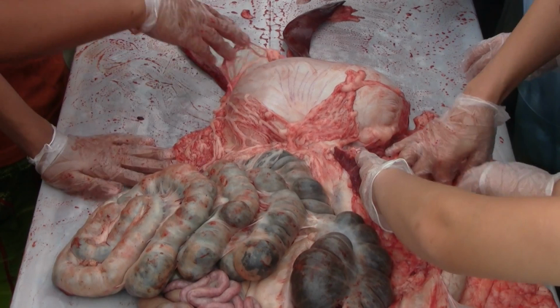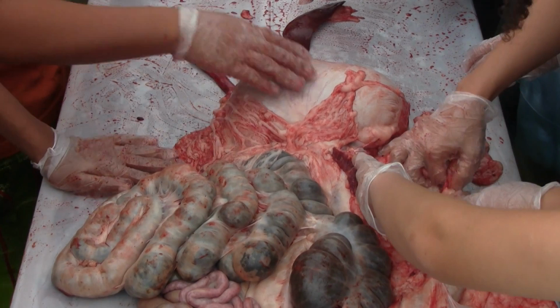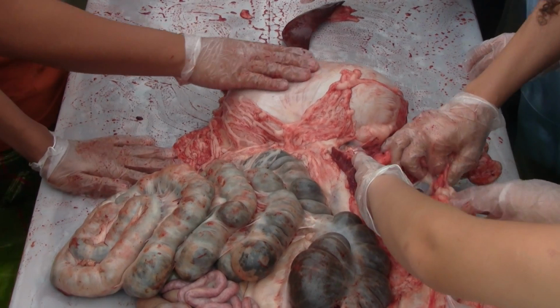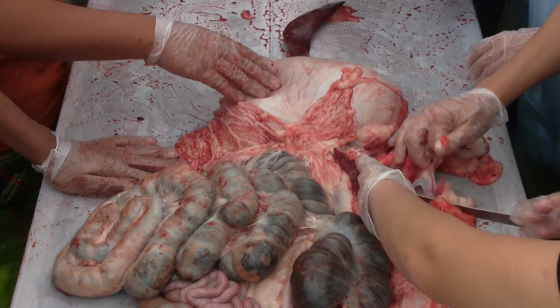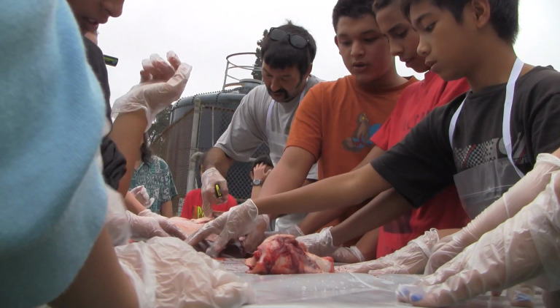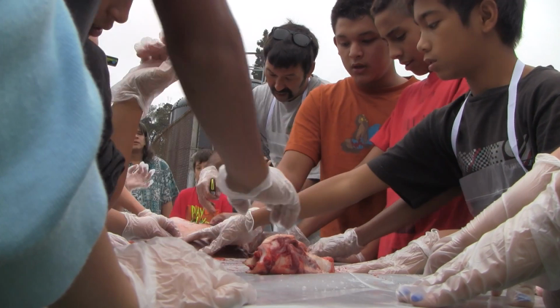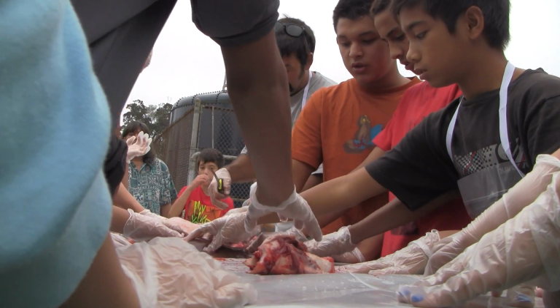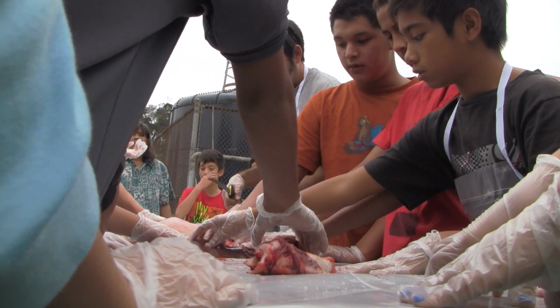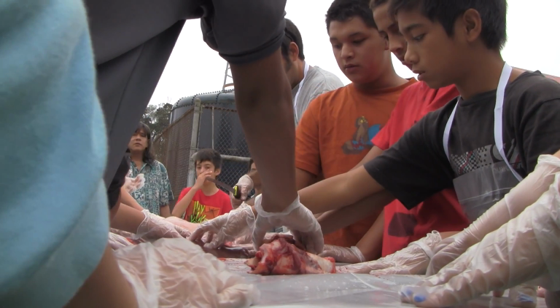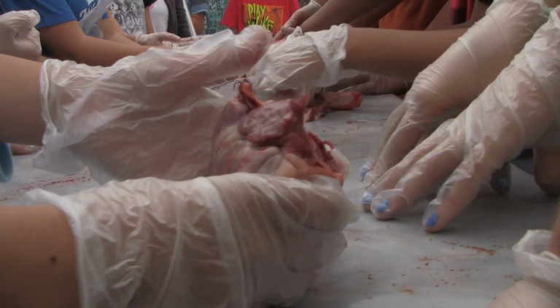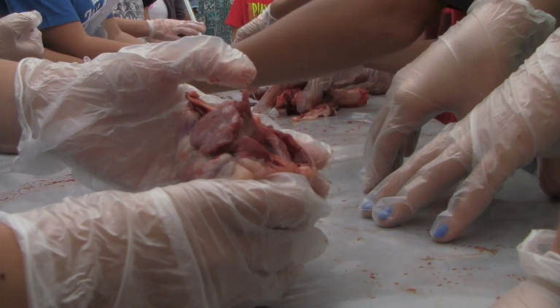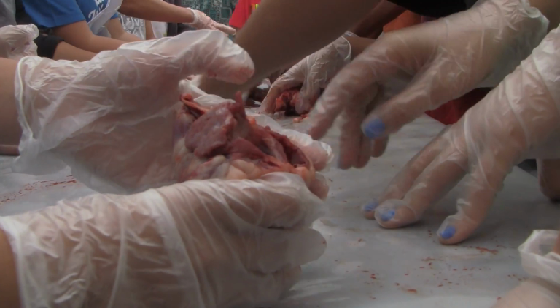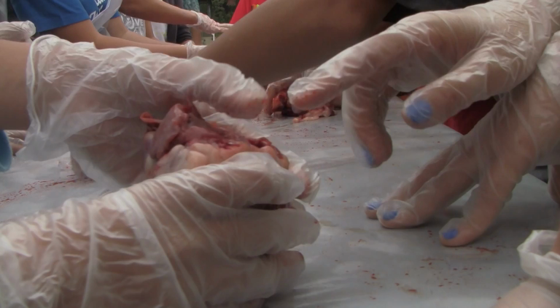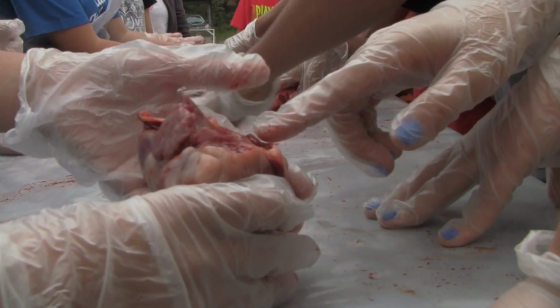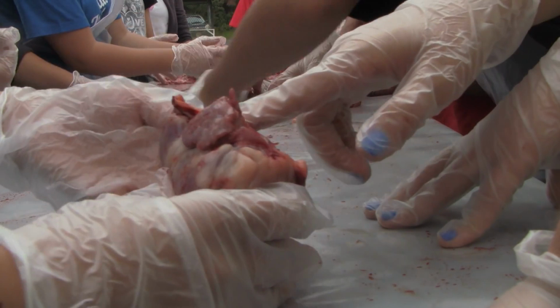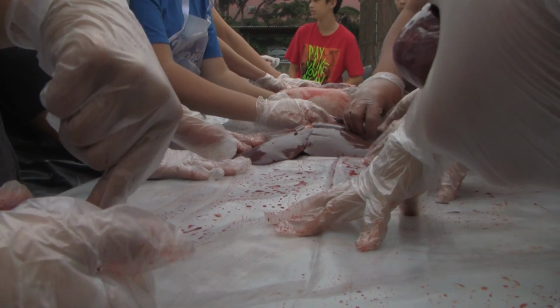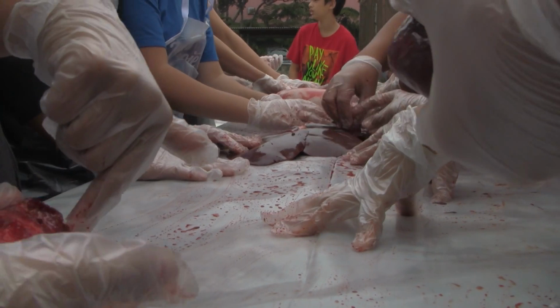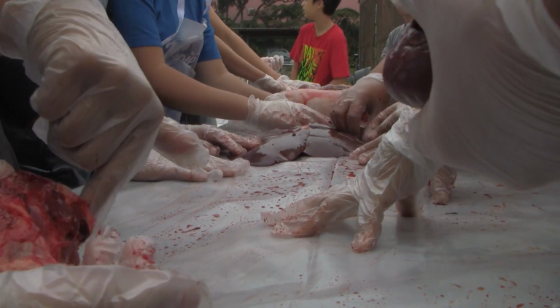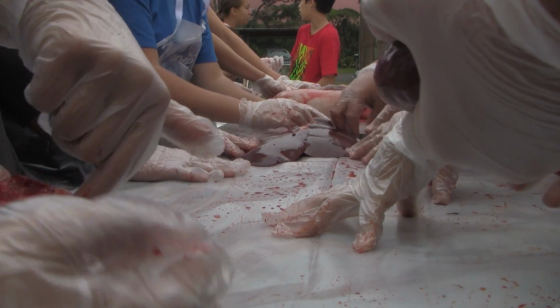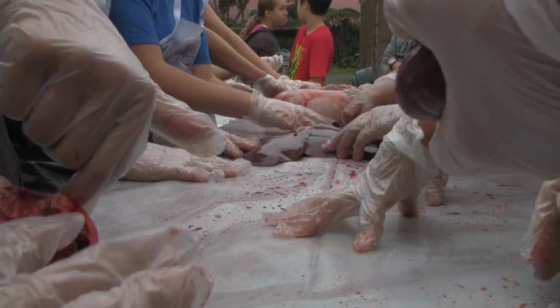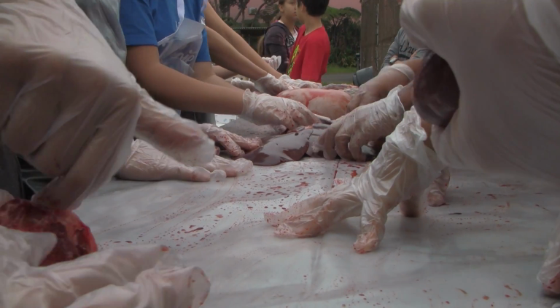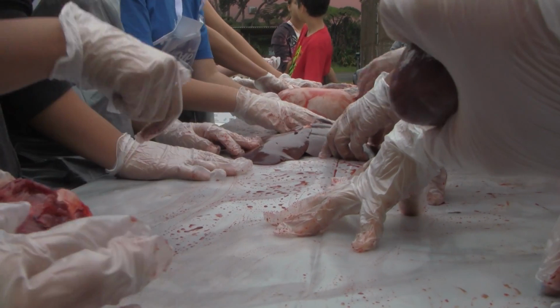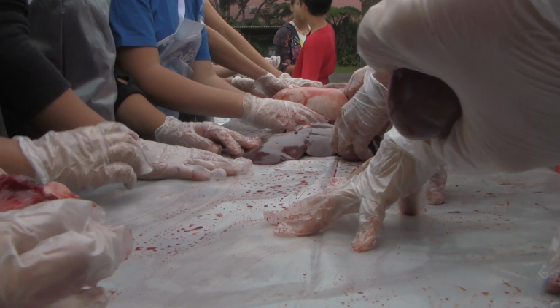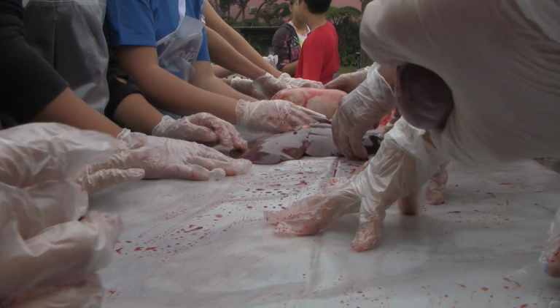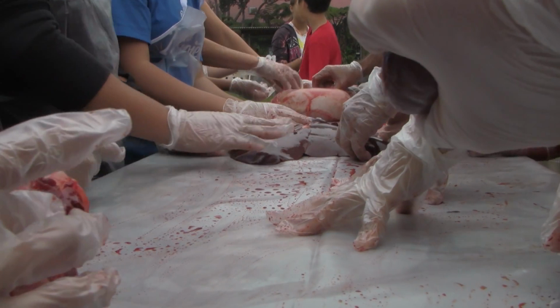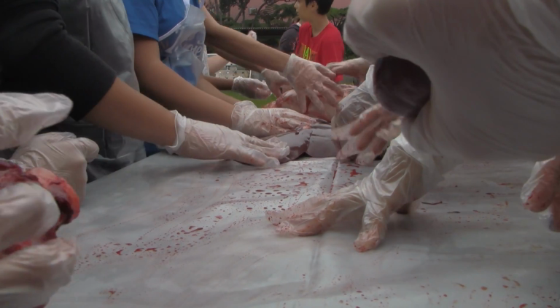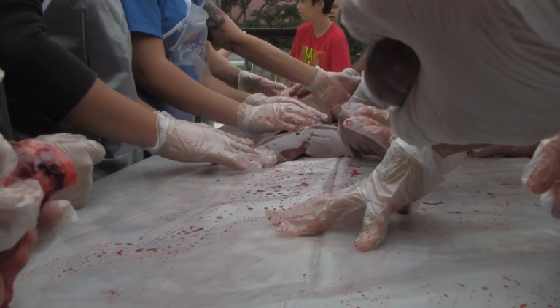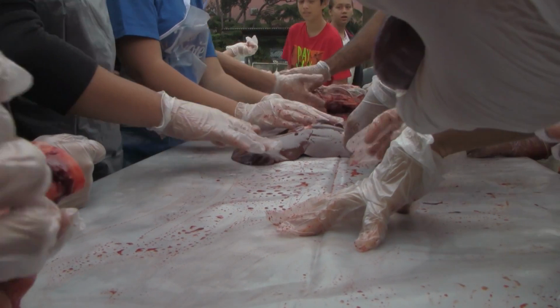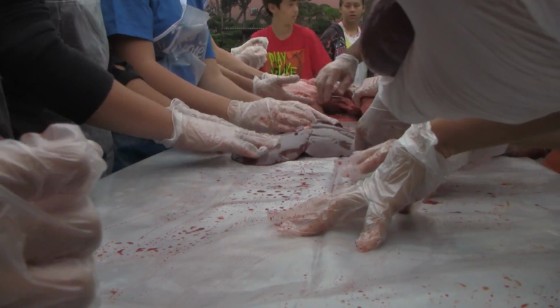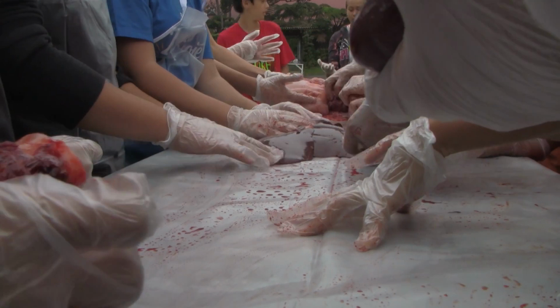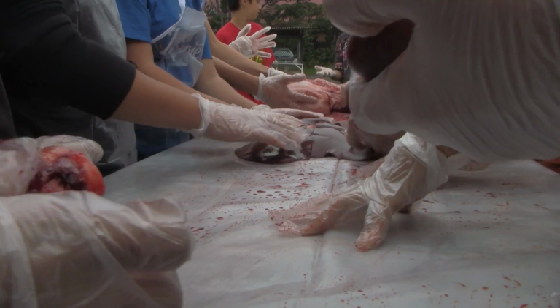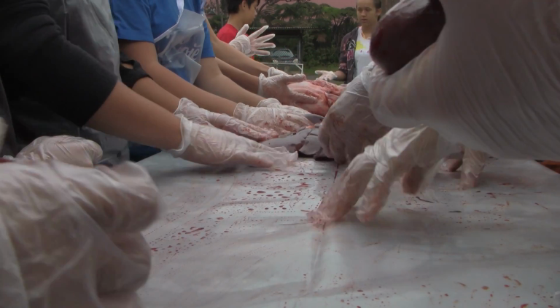As you can see, the event truly is a hands-on experience, as well as a higher-order realization, as students compare the vital organs of the pig with what occurs within their own bodies.